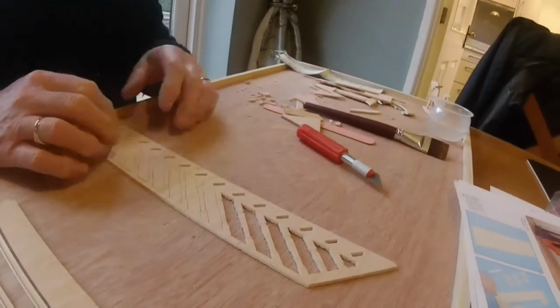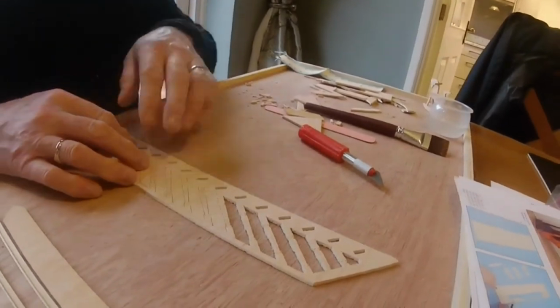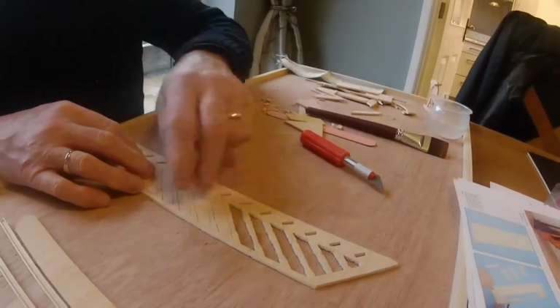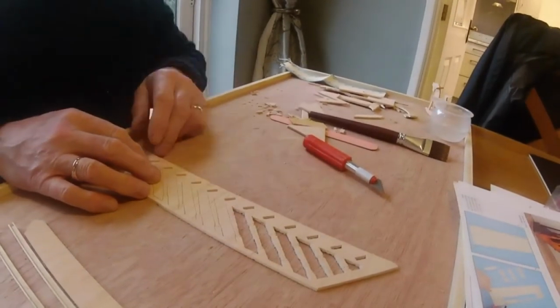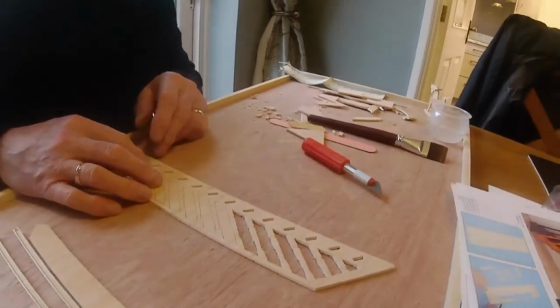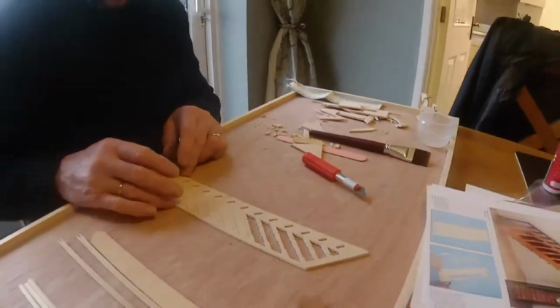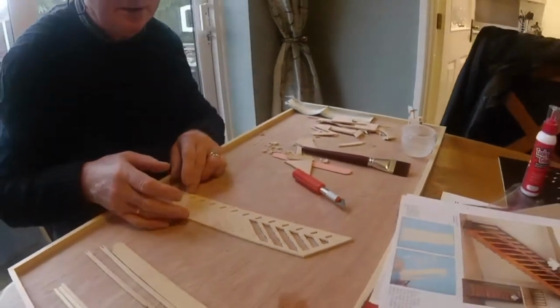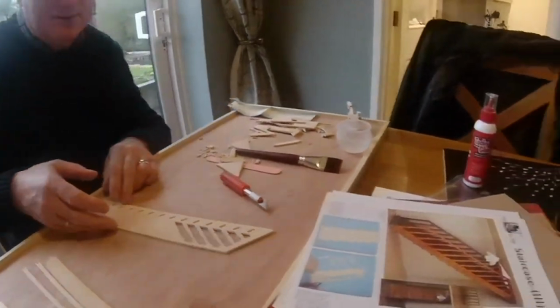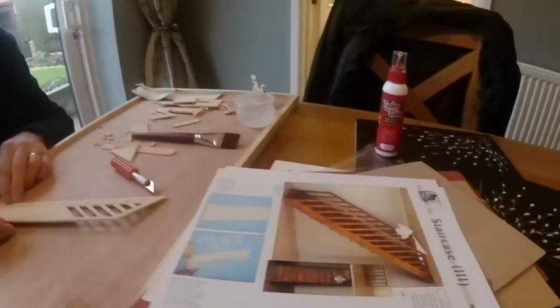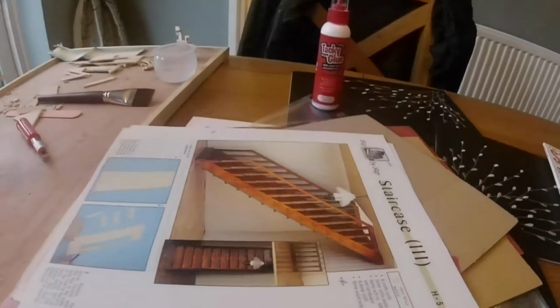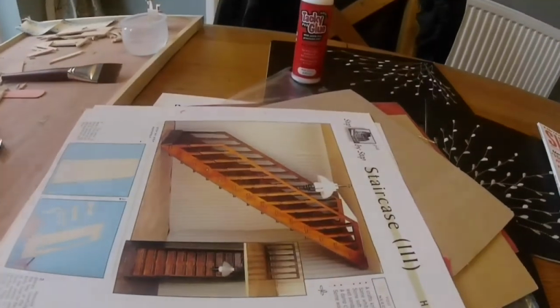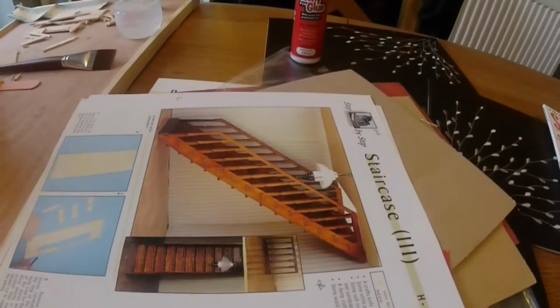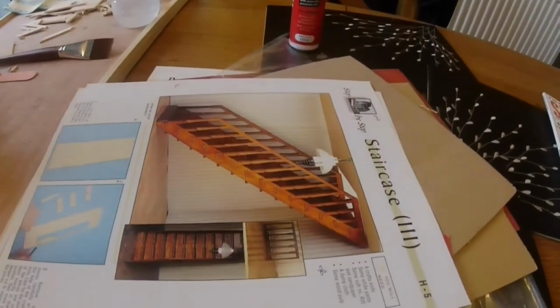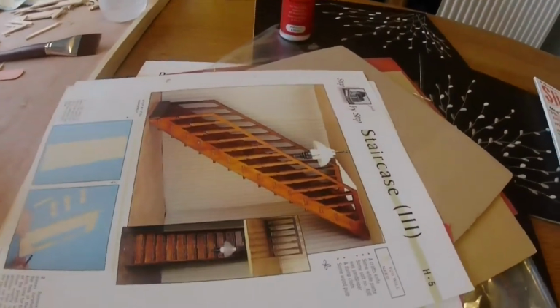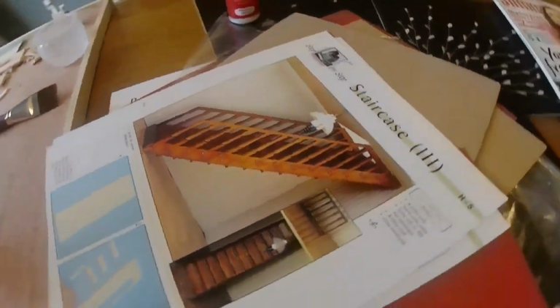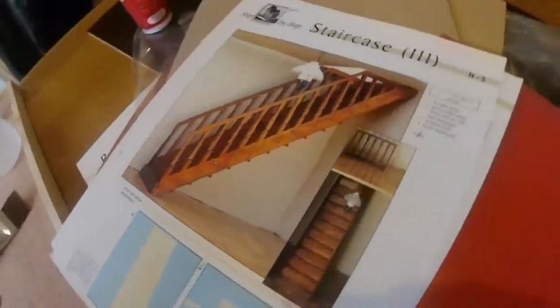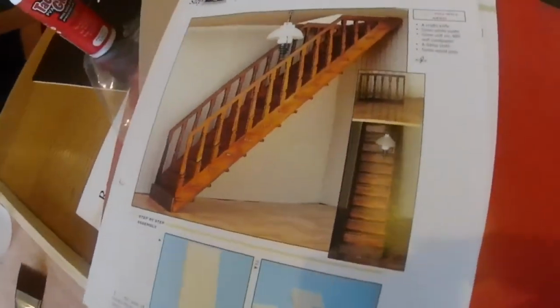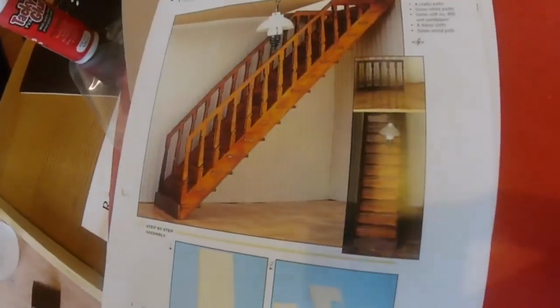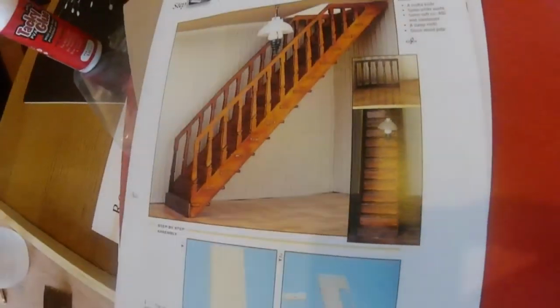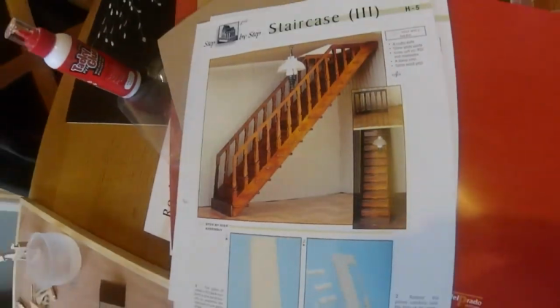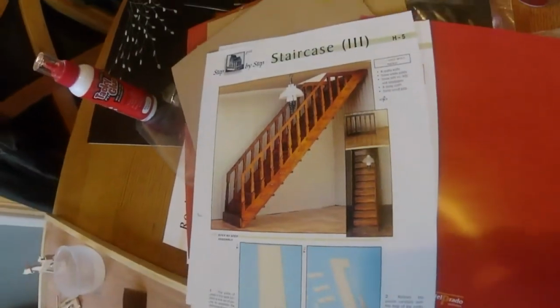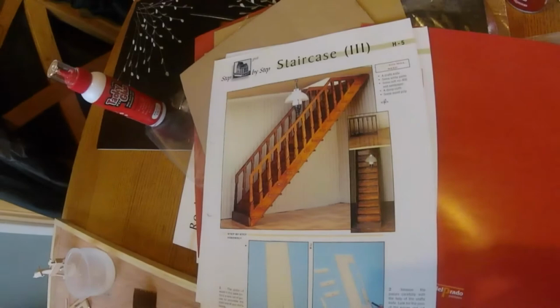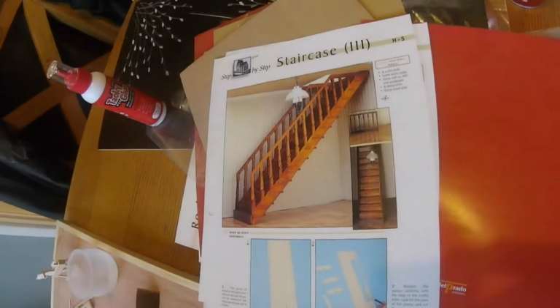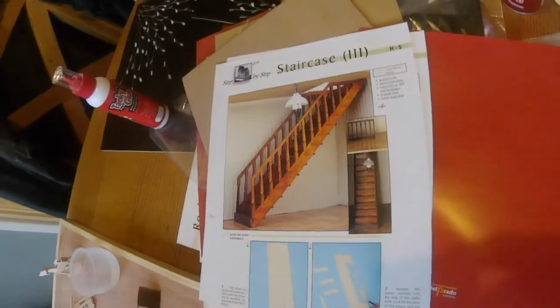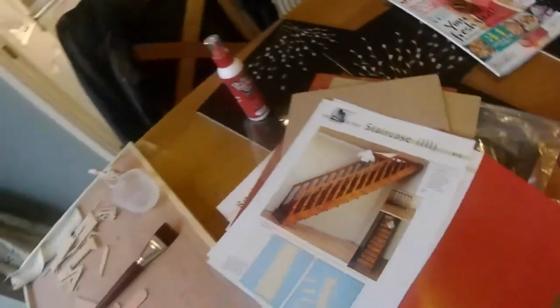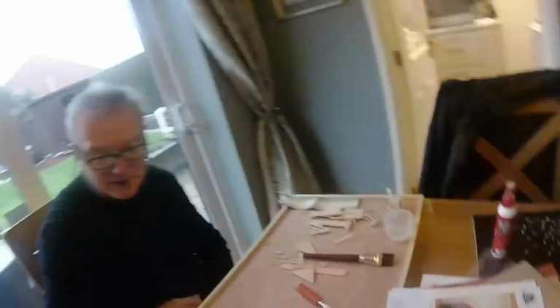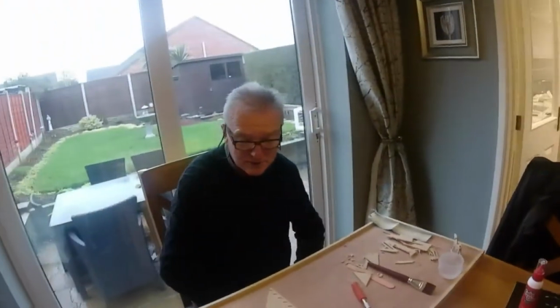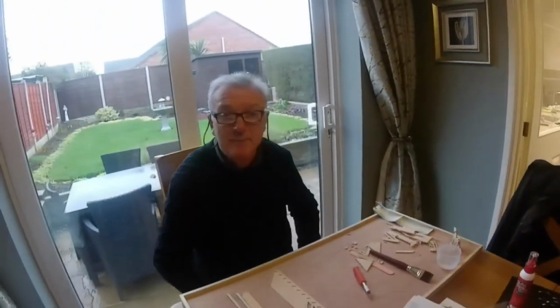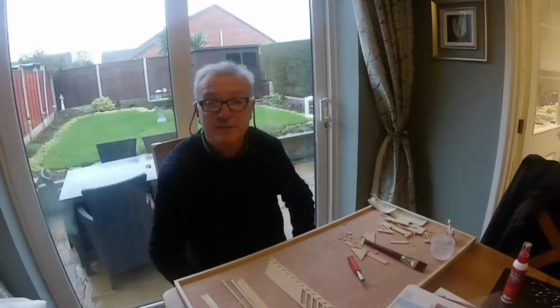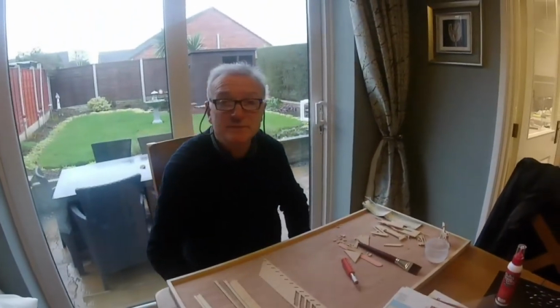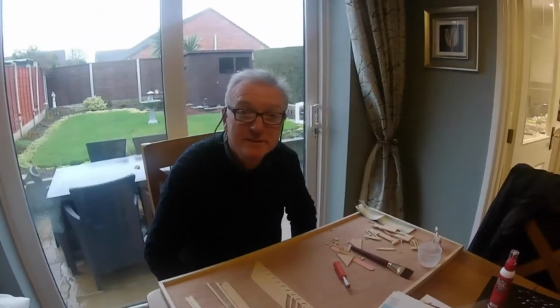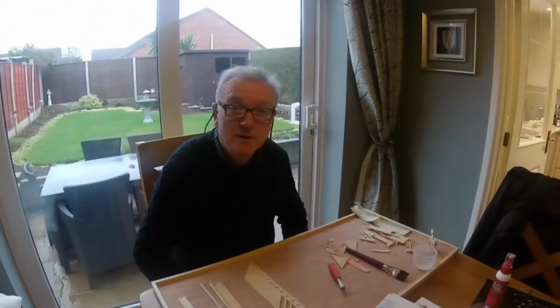There's another one of these to do yet — that's the stair rail, the barrel, like that it goes. Yeah, it's all there. So it's going to take a good hour to do this, so I'll get back to you, okay?